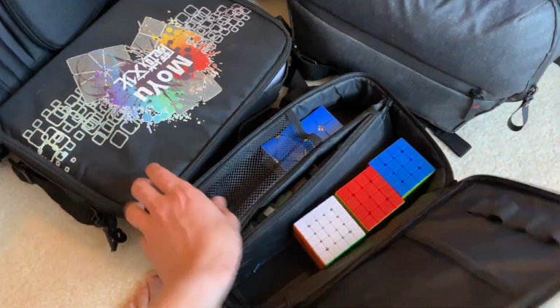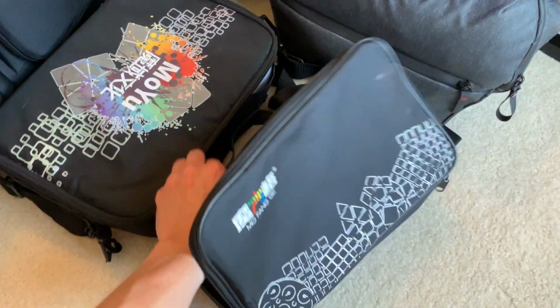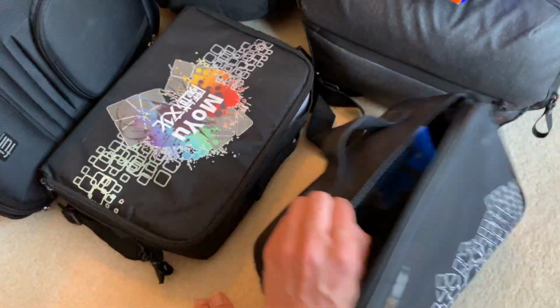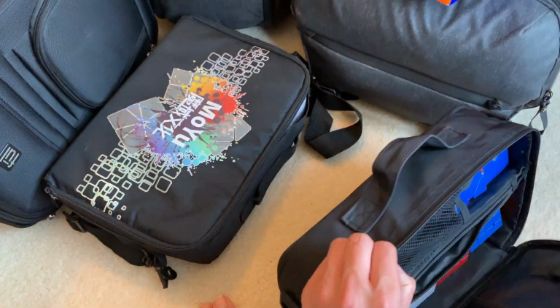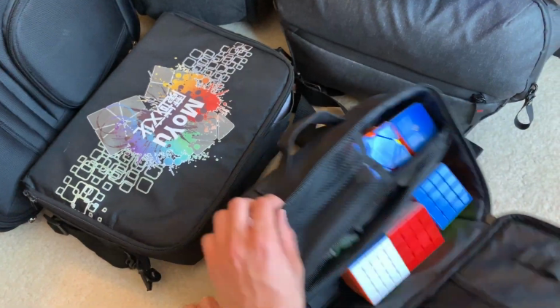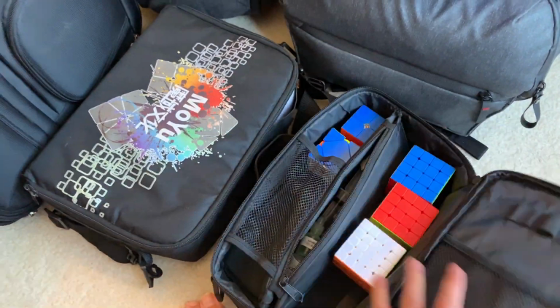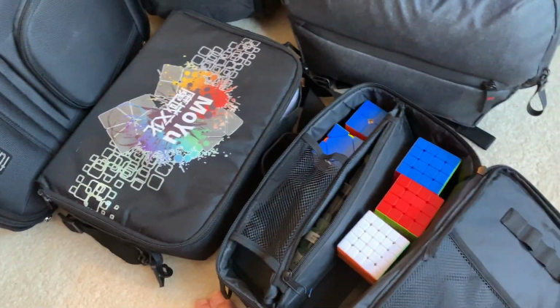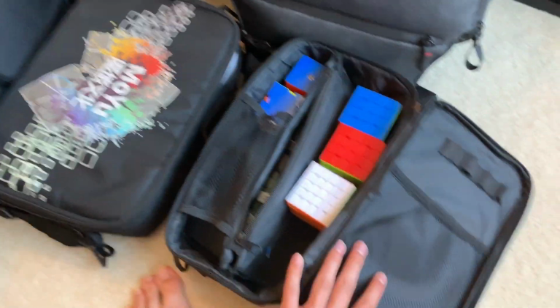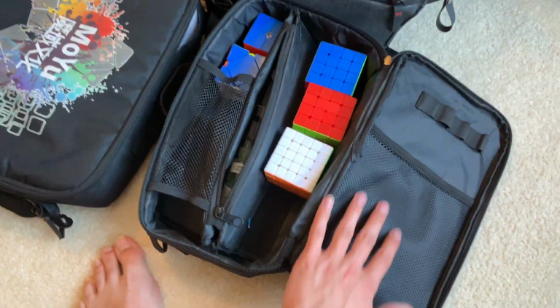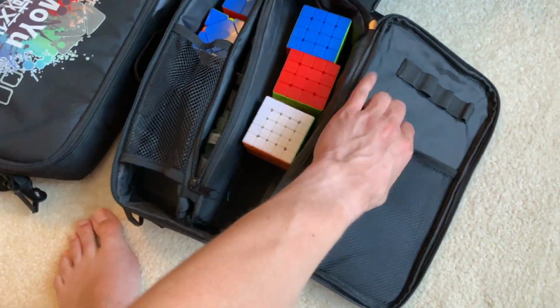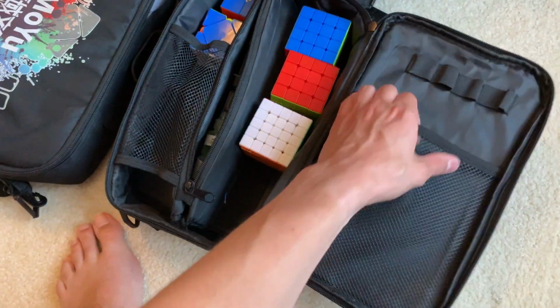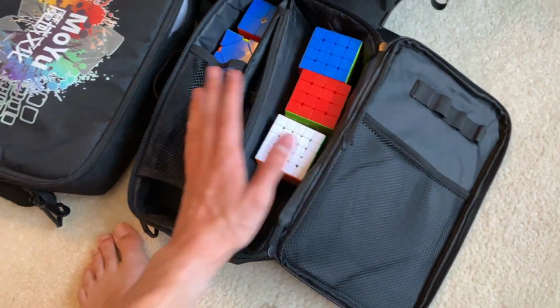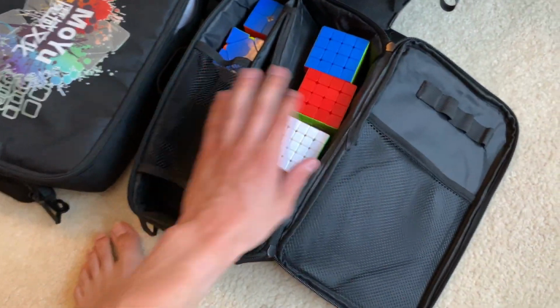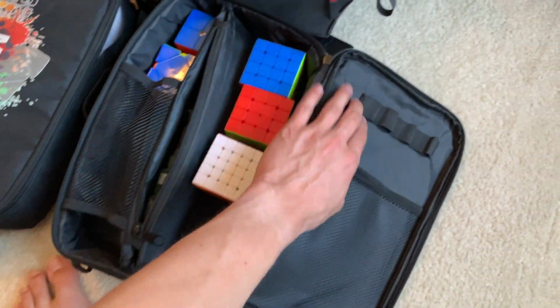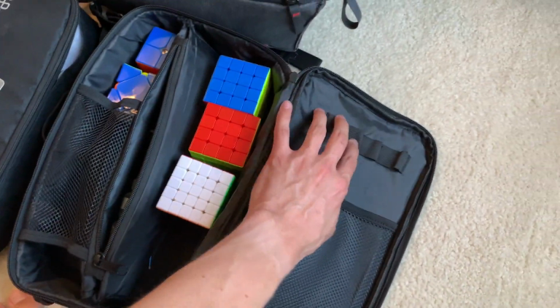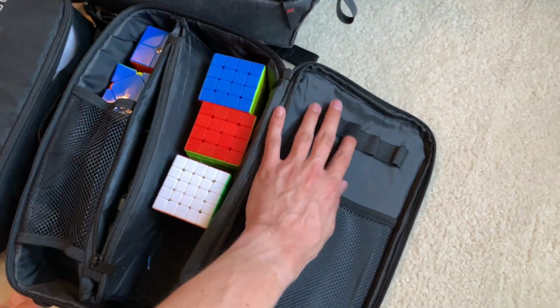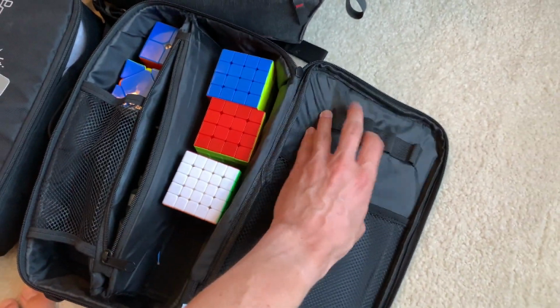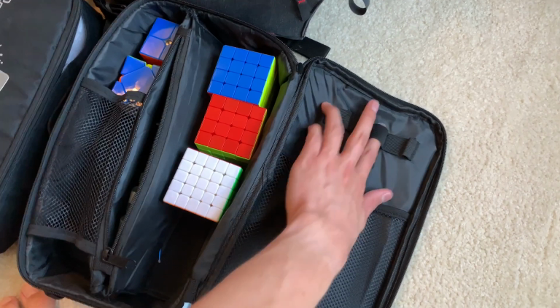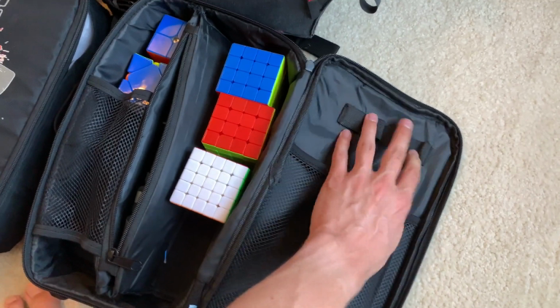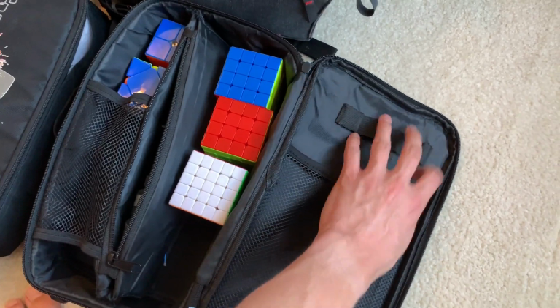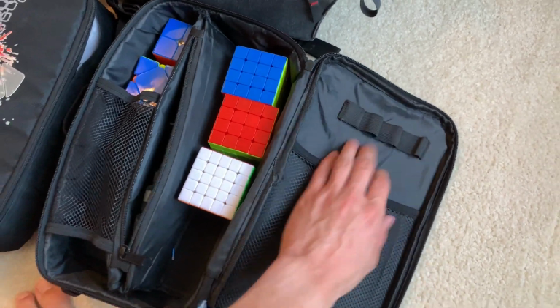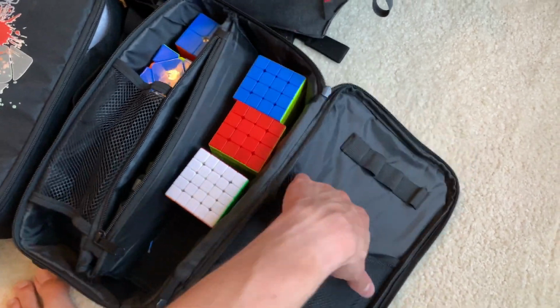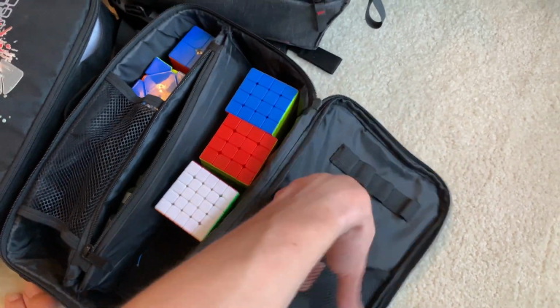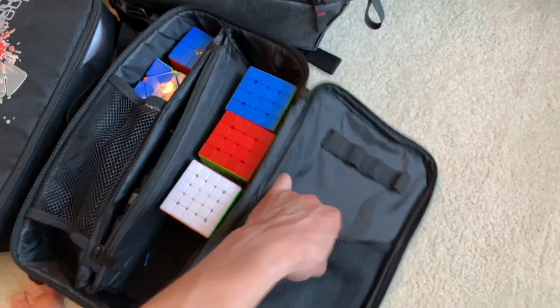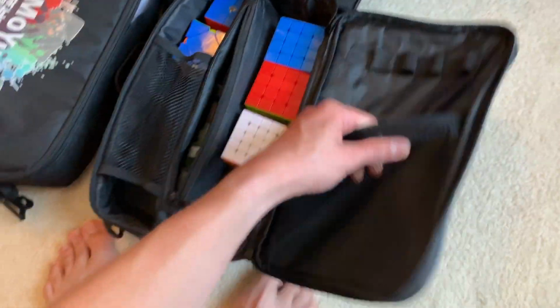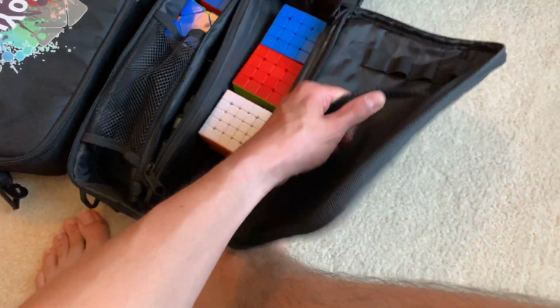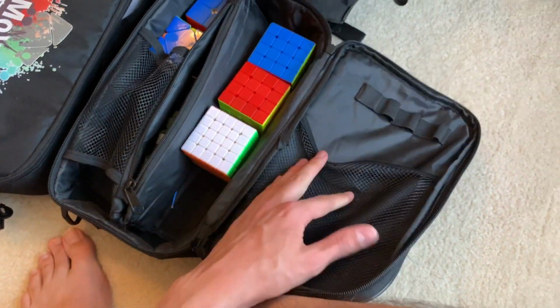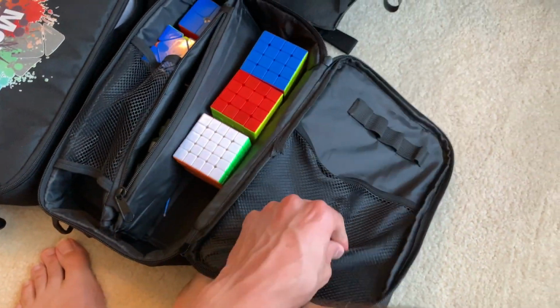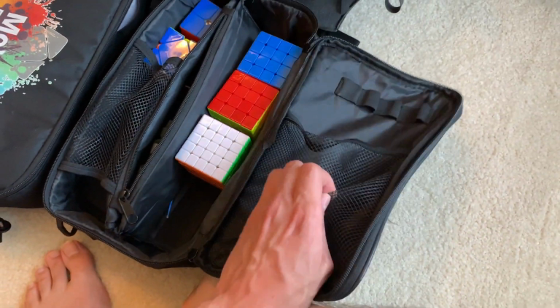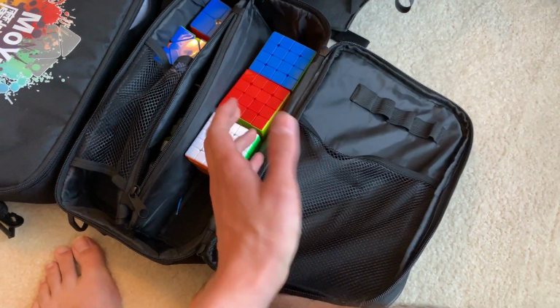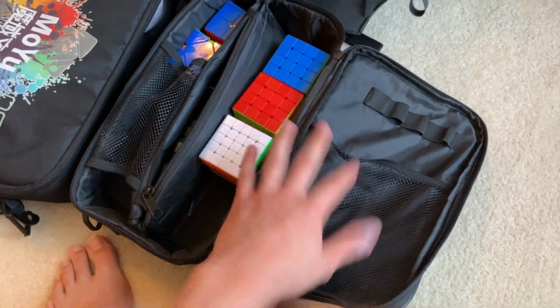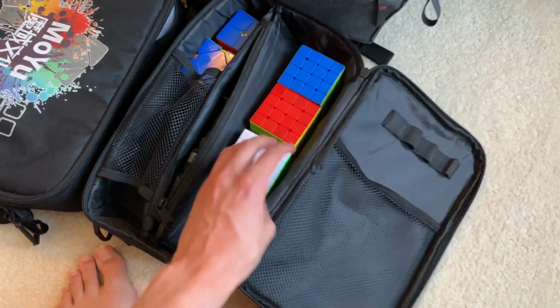It's got one handle and a space for some cubes and not really much else — maybe you can put your lubes in these. There's this very flimsy pouch which isn't very useful at all.